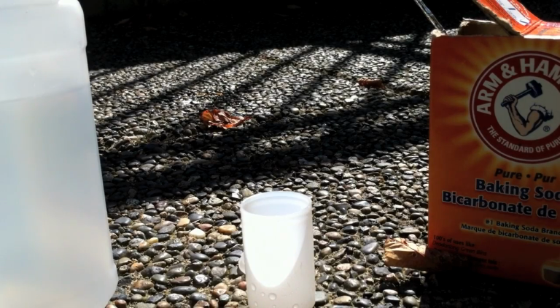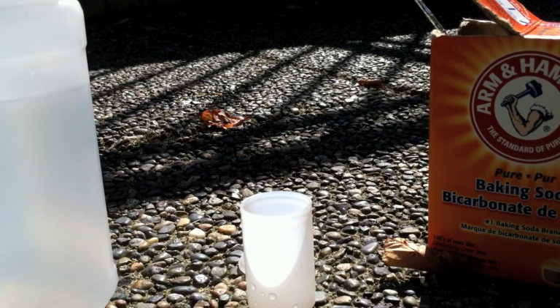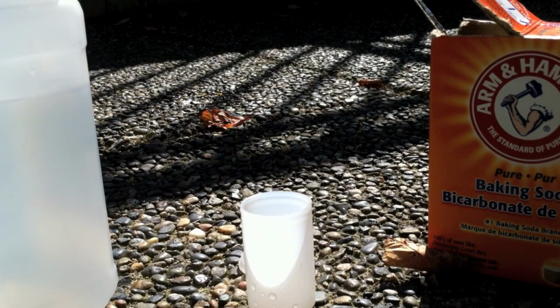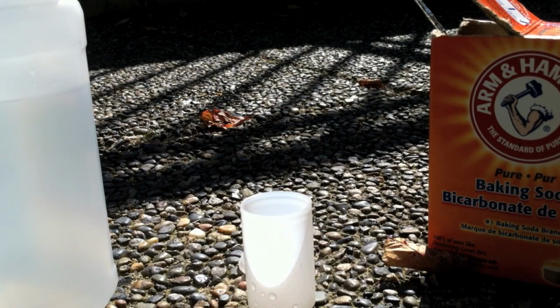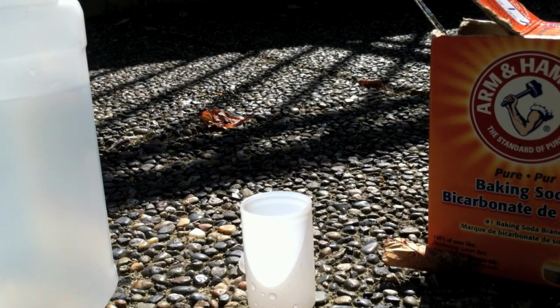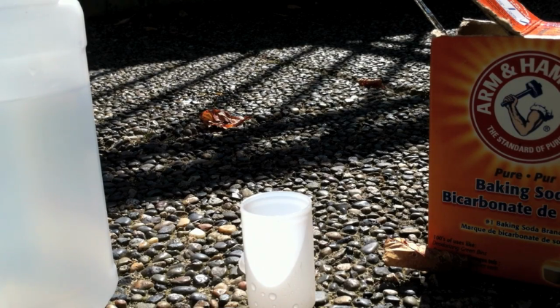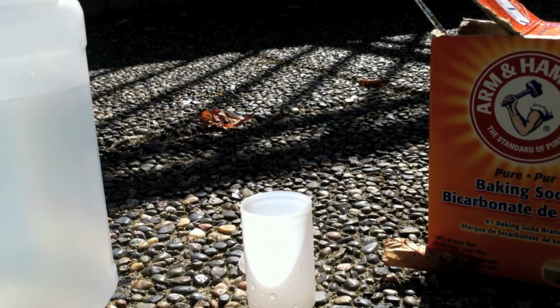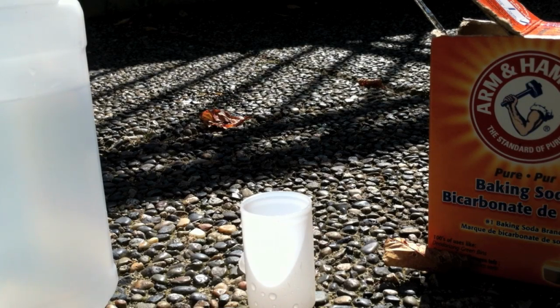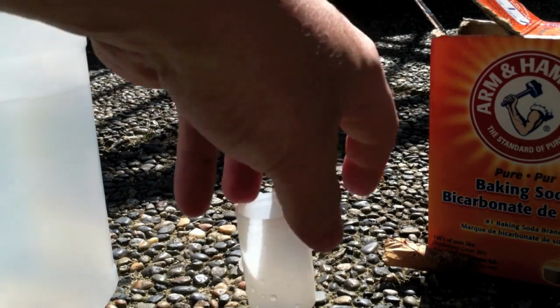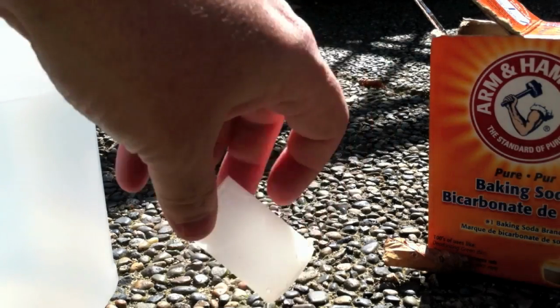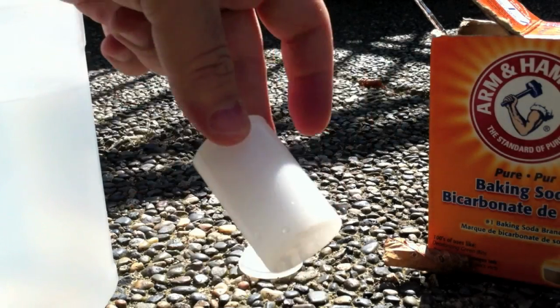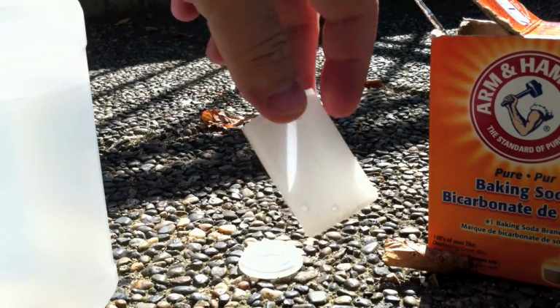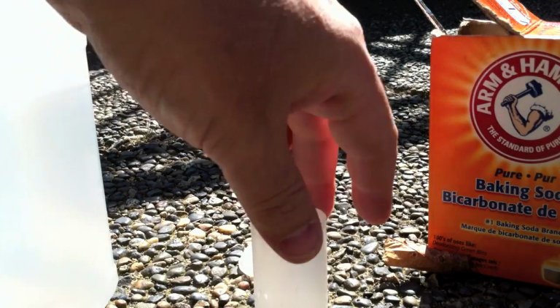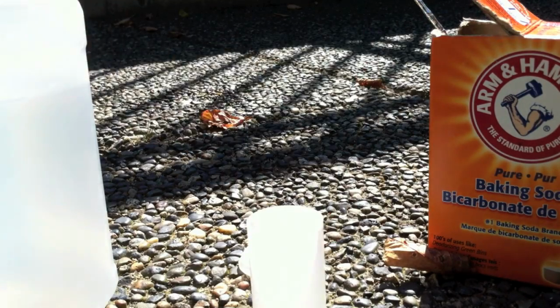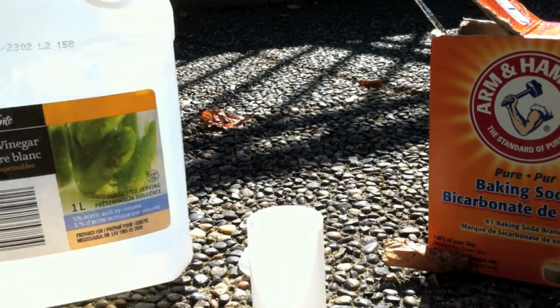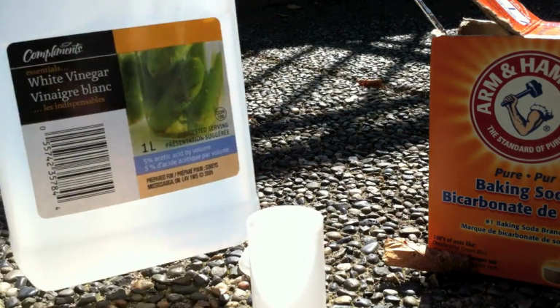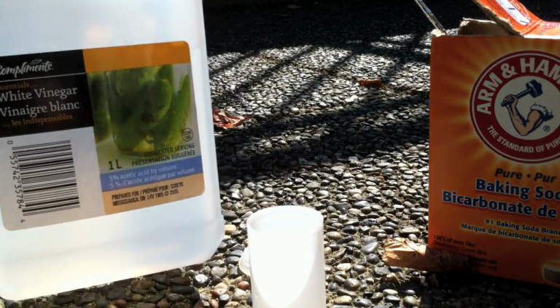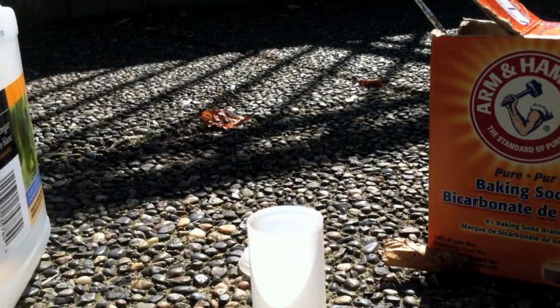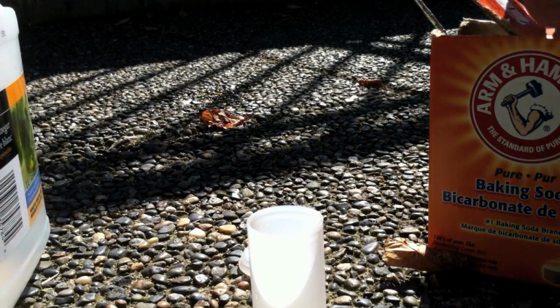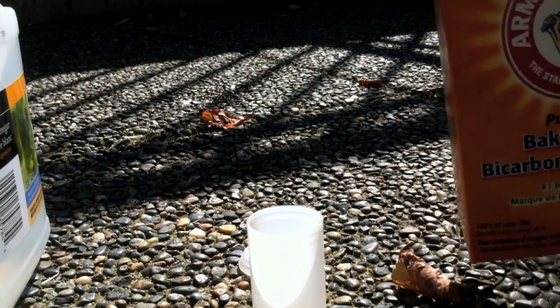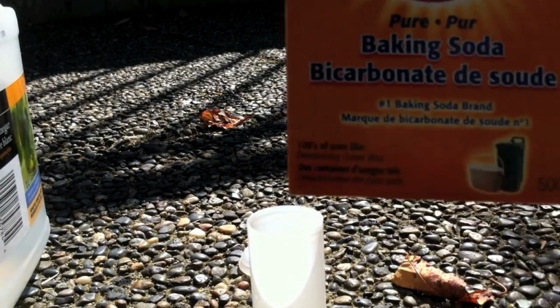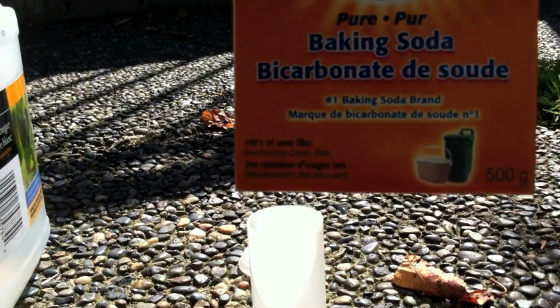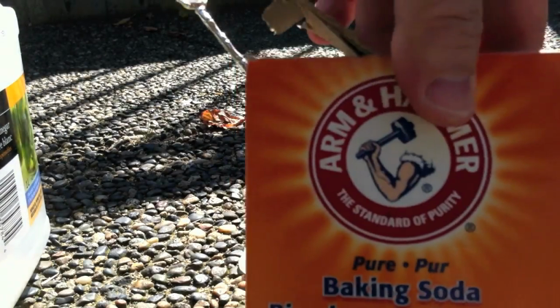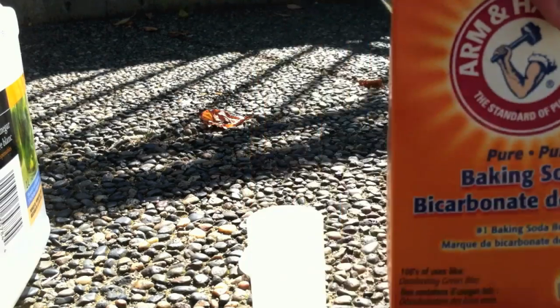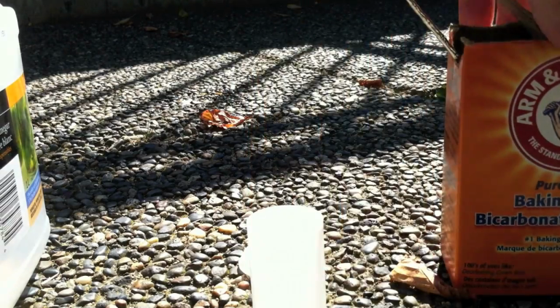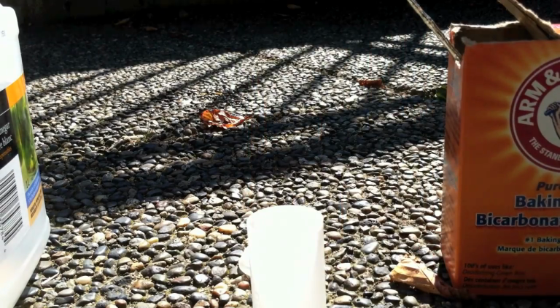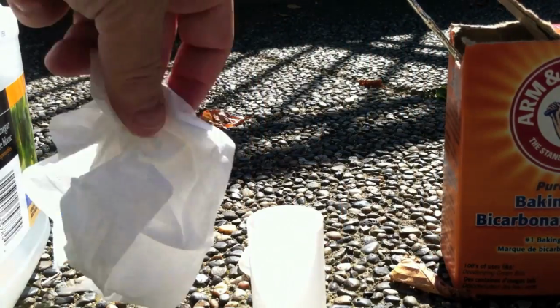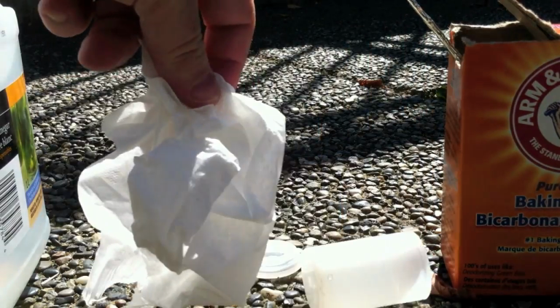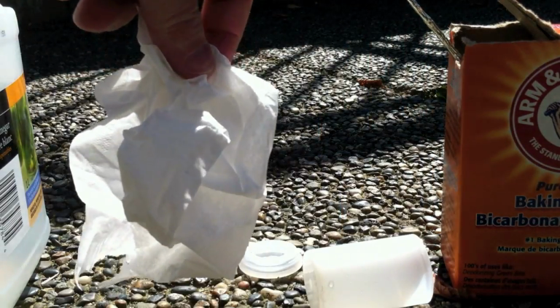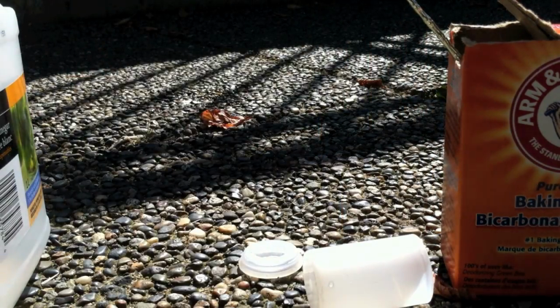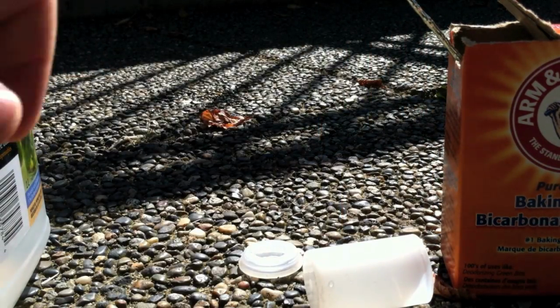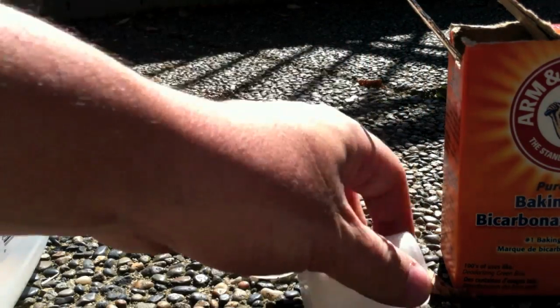So are you bored on a Saturday afternoon, have nothing to do, and have a filled canister, some white vinegar, a little baking soda, tissues? You can make a rocket.